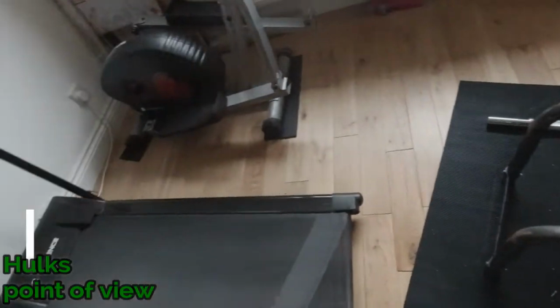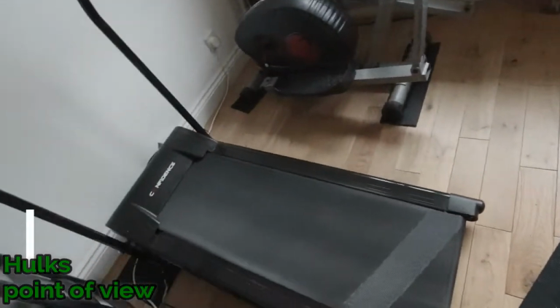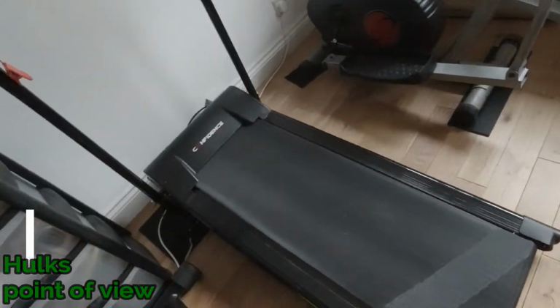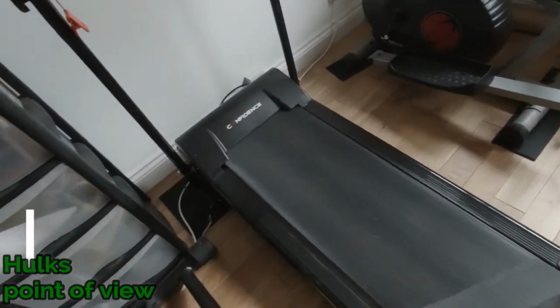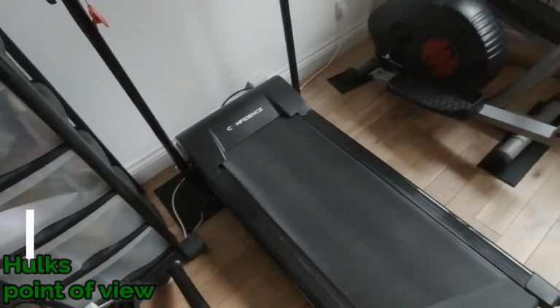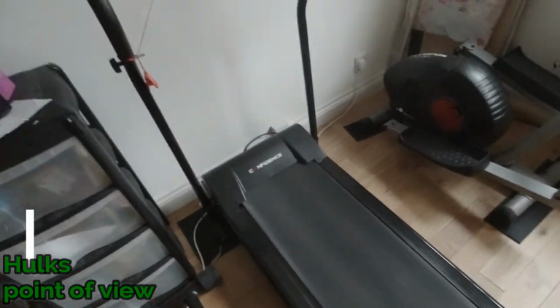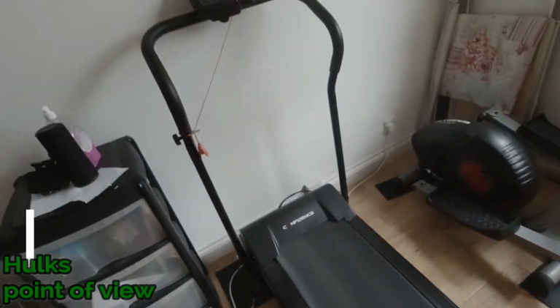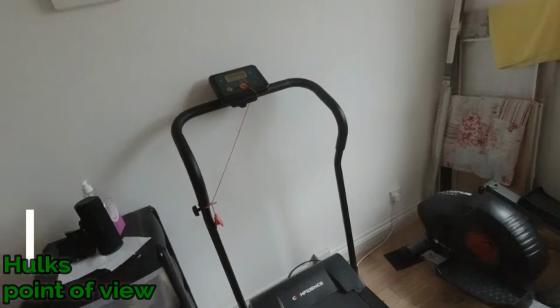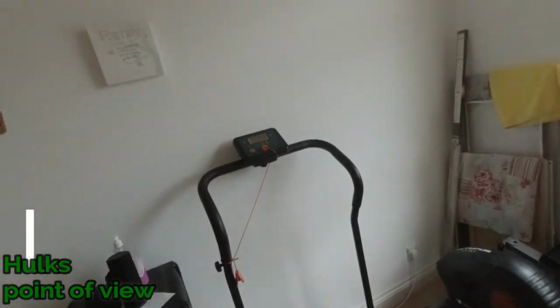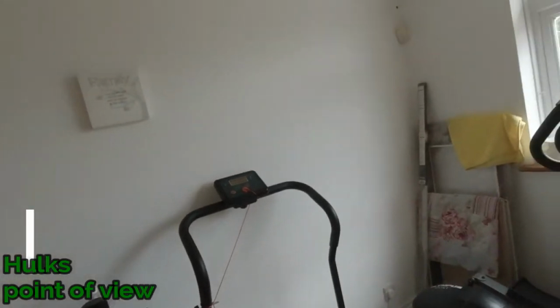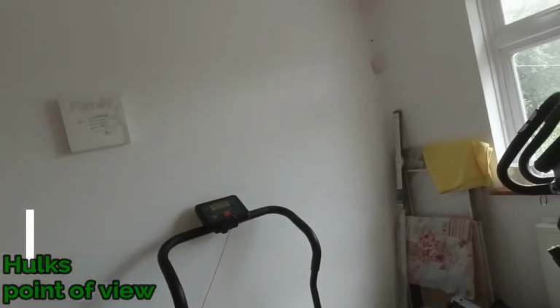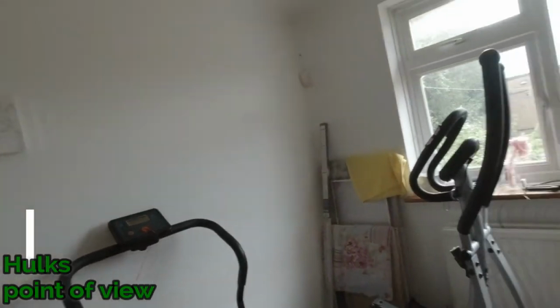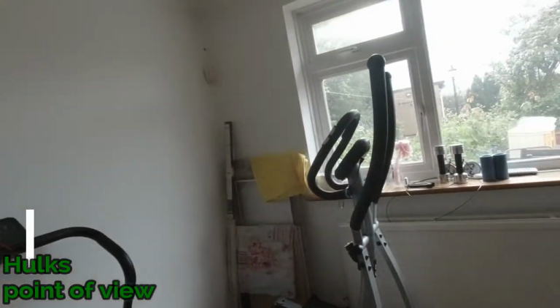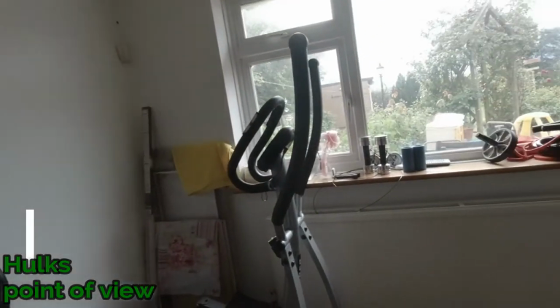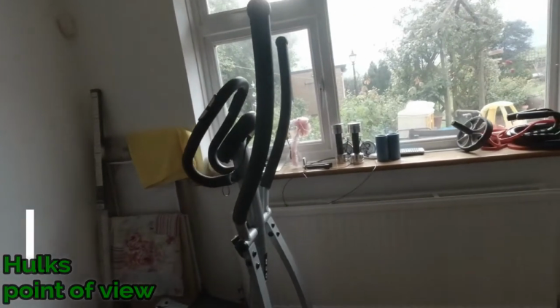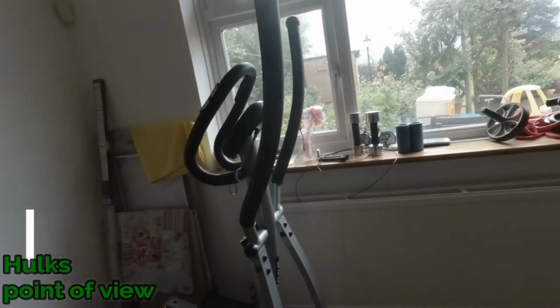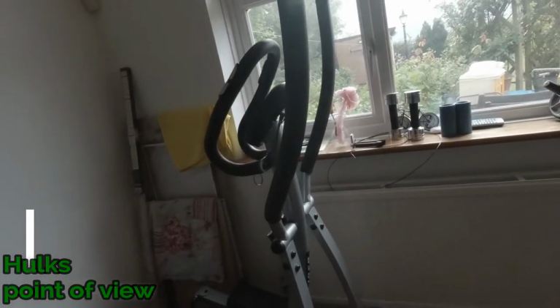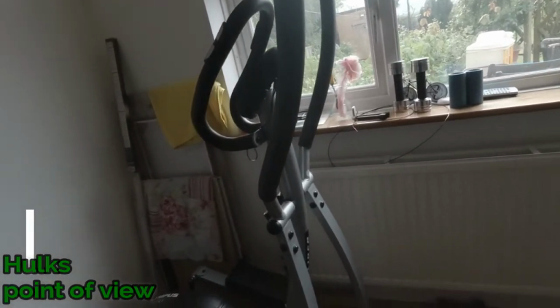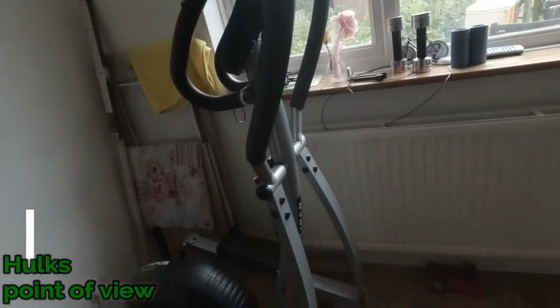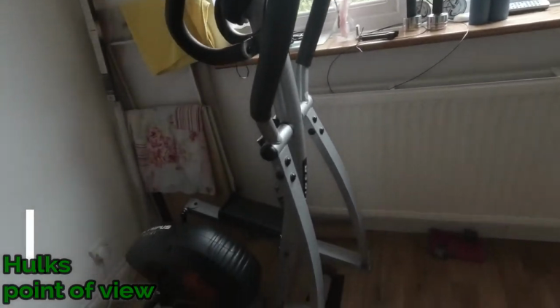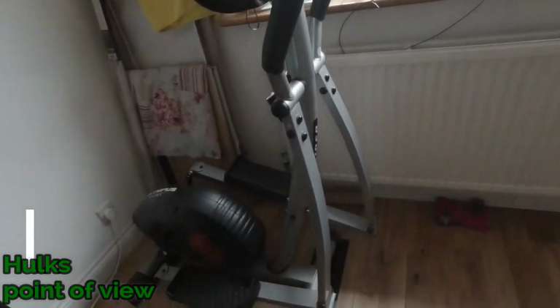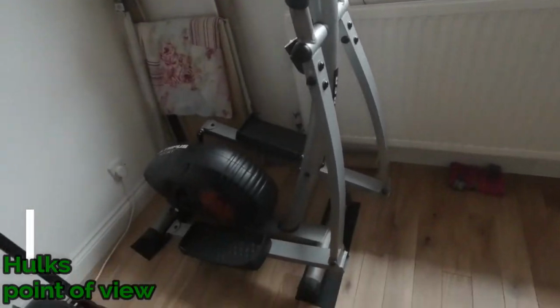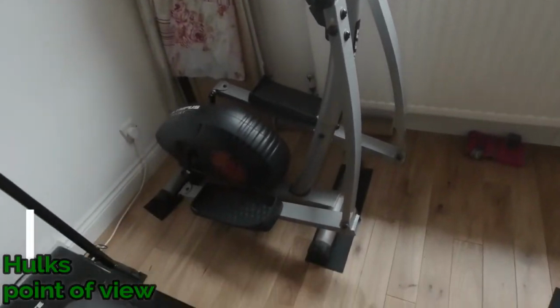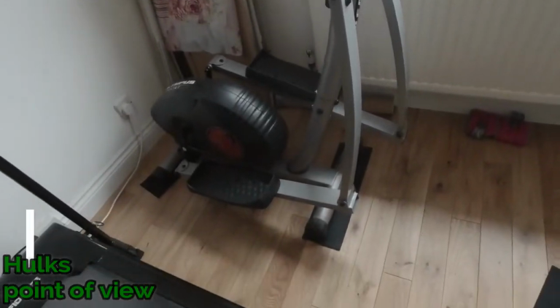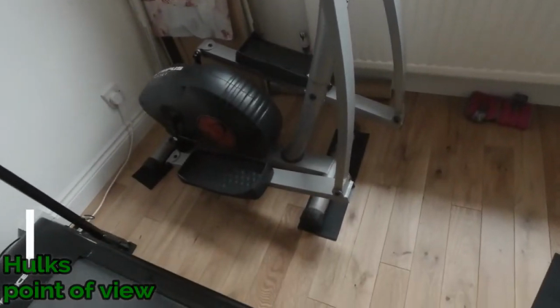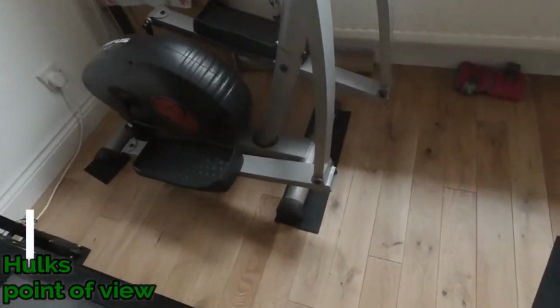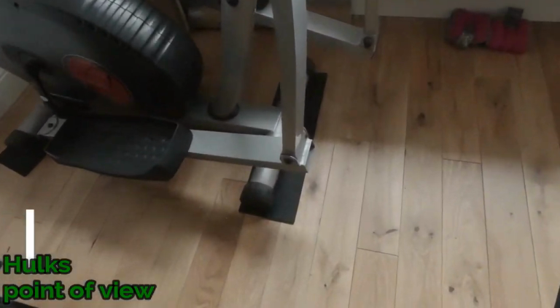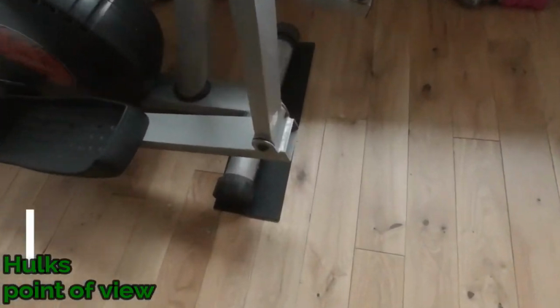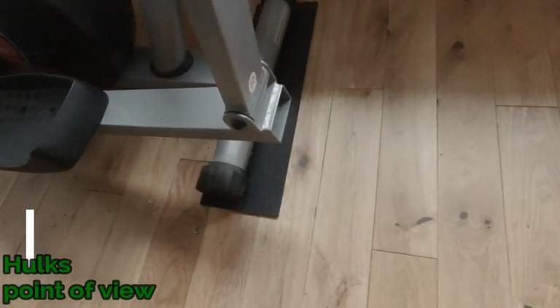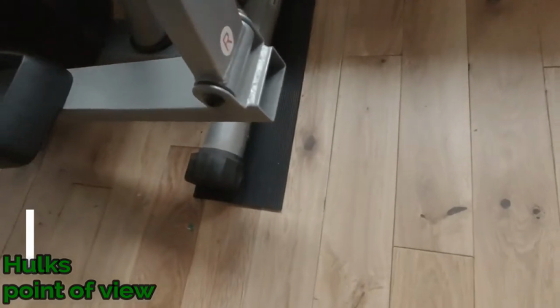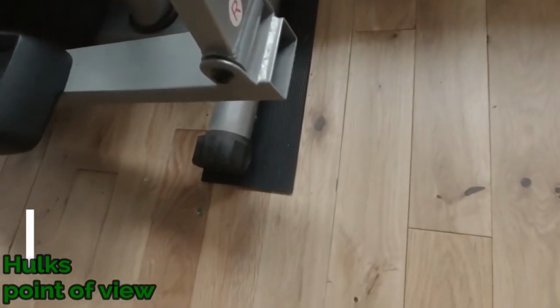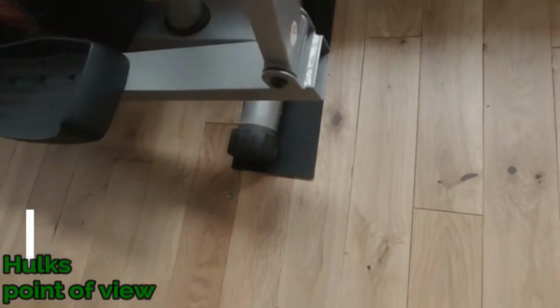Got the treadmill and the cross trainer, all on rubber so you don't damage the floor.